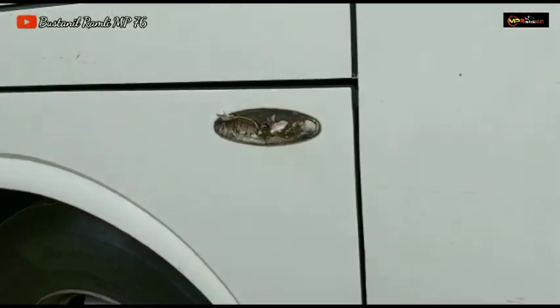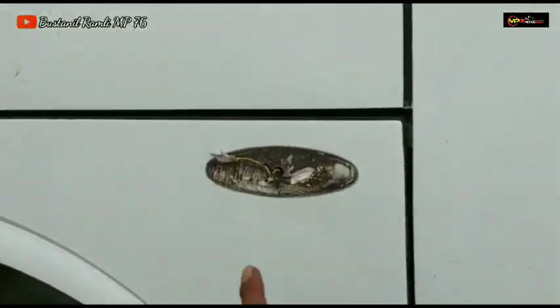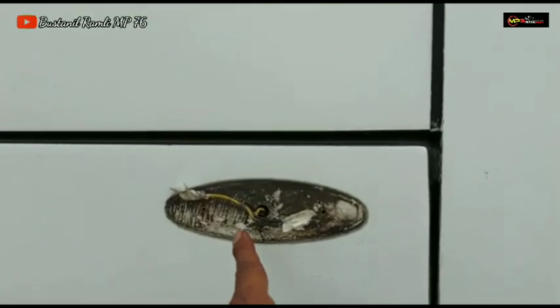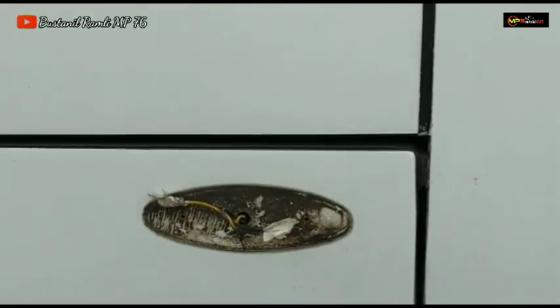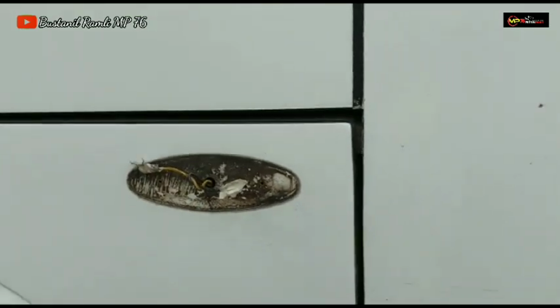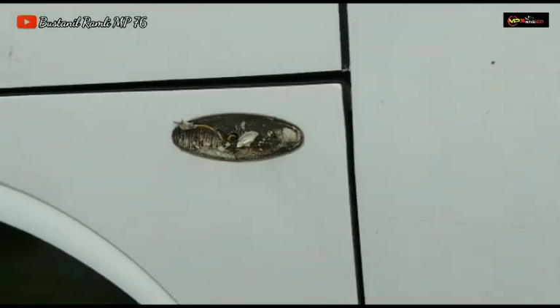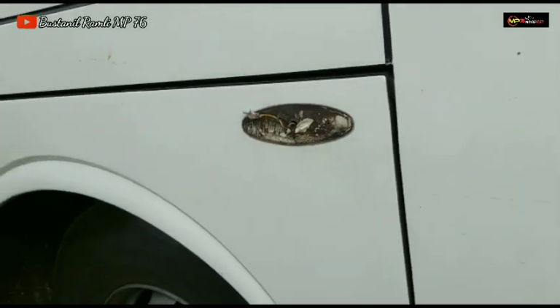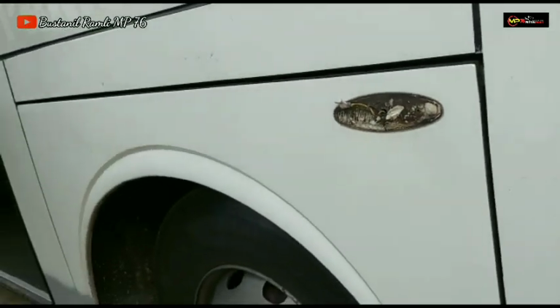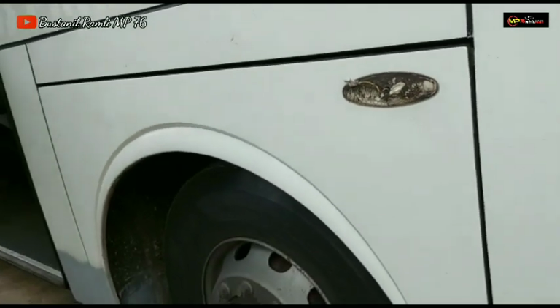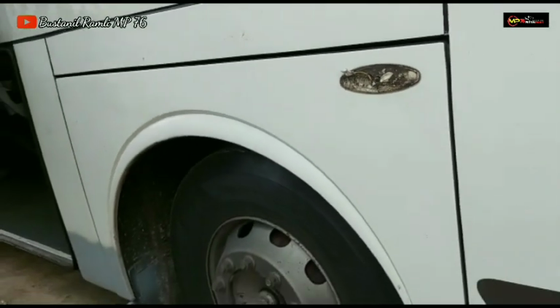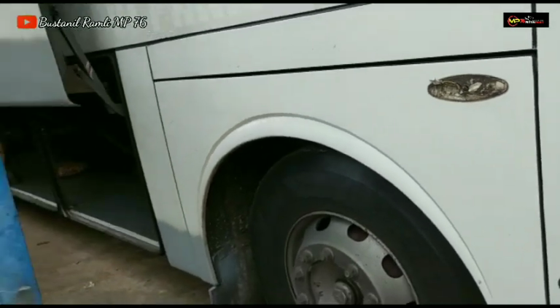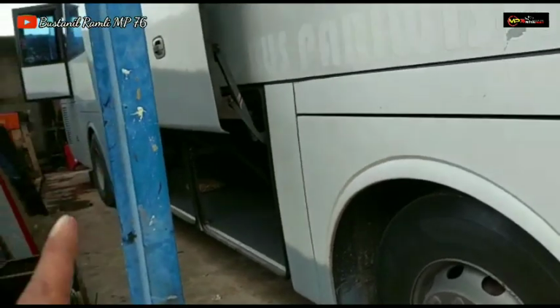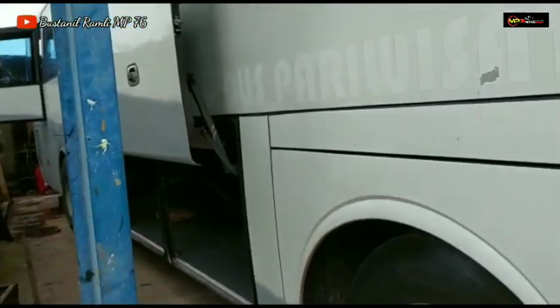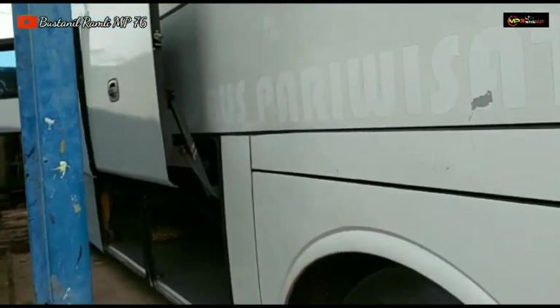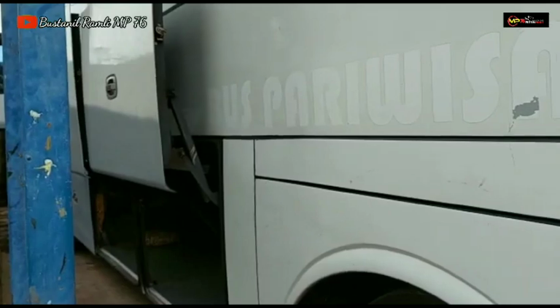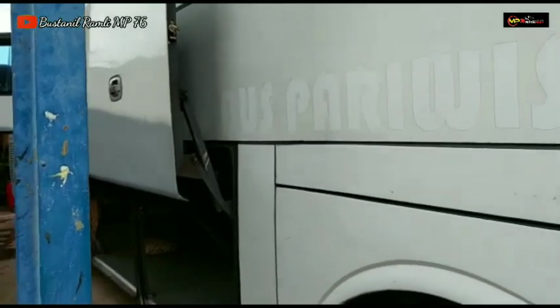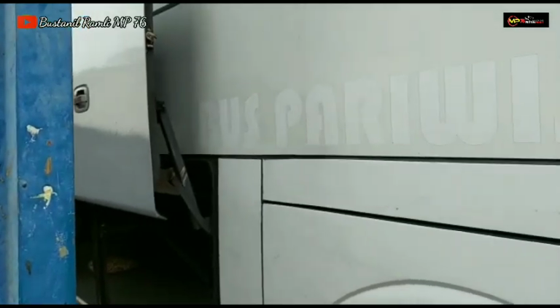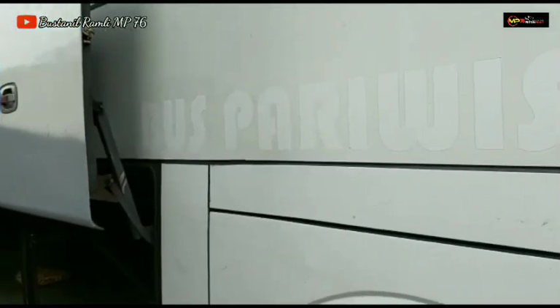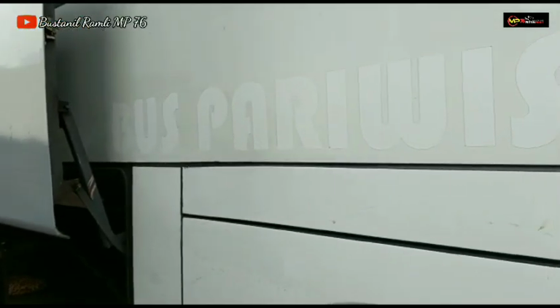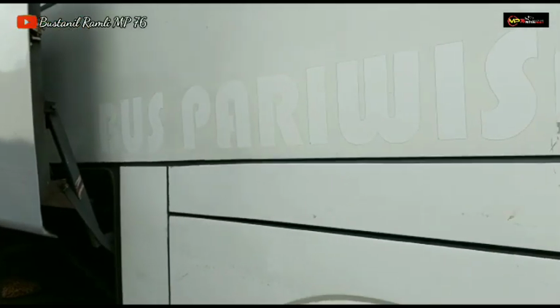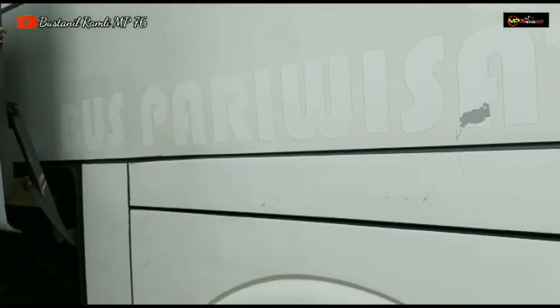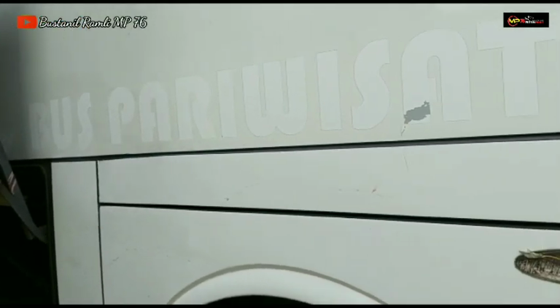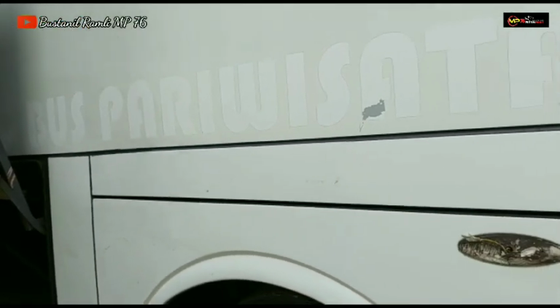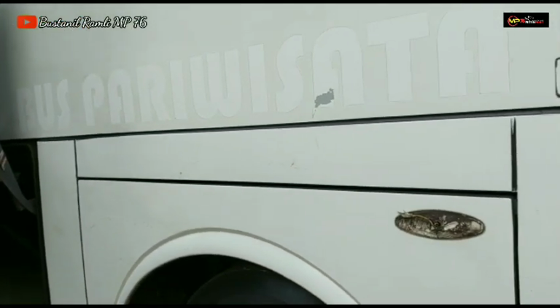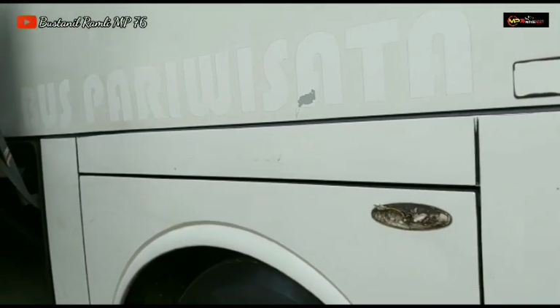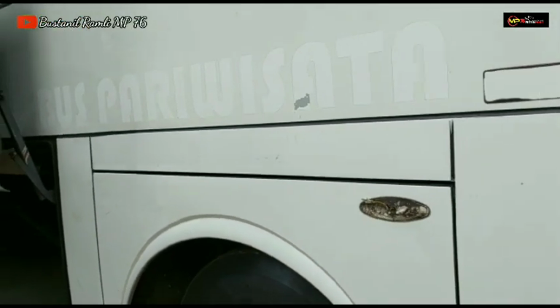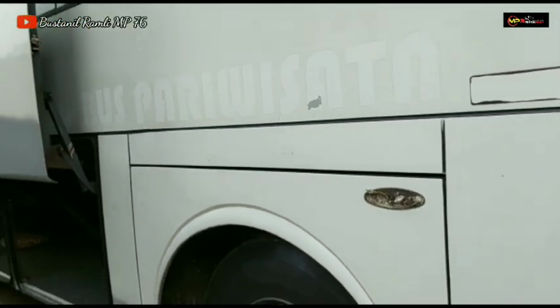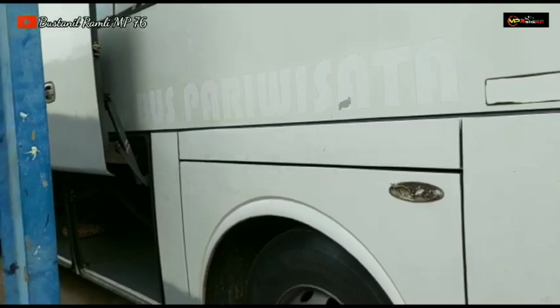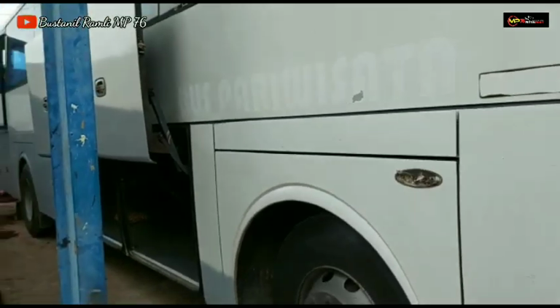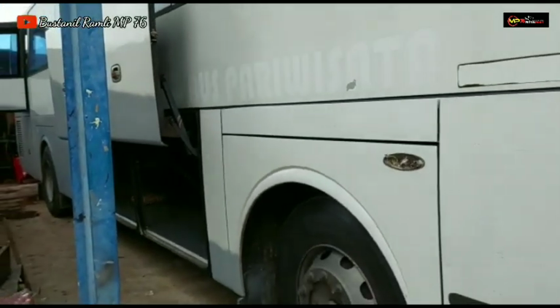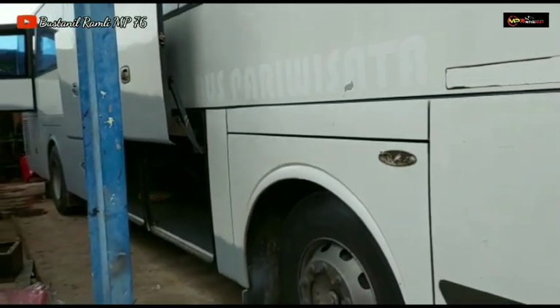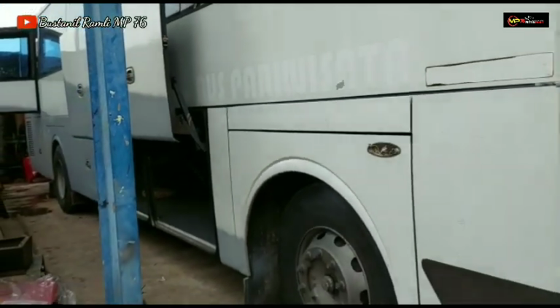Untuk wheel dove ini tidak ada dari X Suryaputra, yang depan sama yang belakang juga sudah dicopot semua untuk lampu set. Dan pastinya kalau untuk handle bagasi pastinya akan kita ganti memakai handle bagasi Jetbus 2.